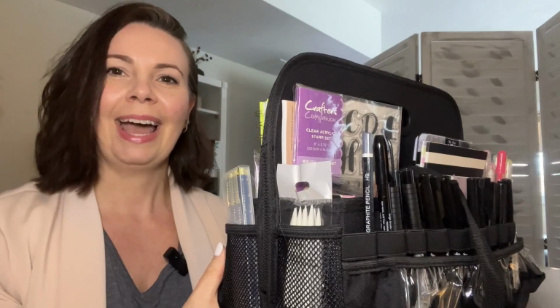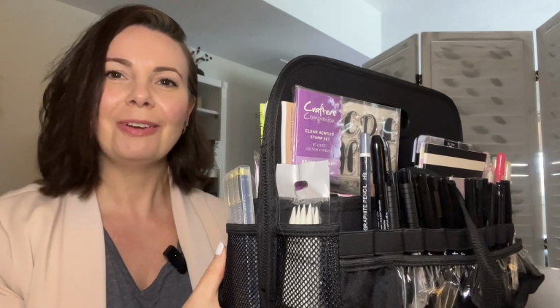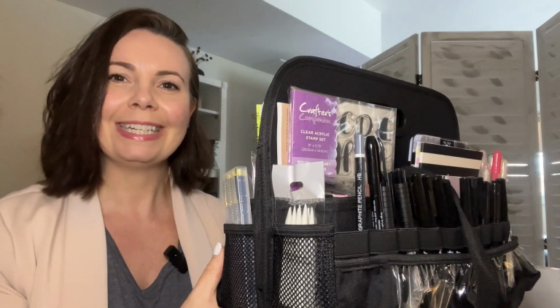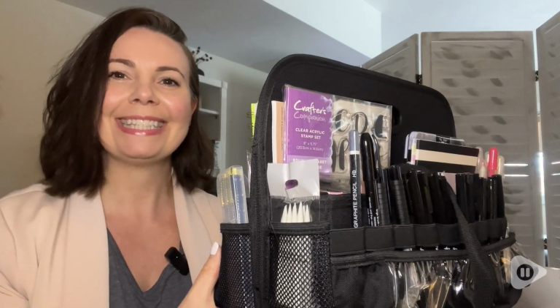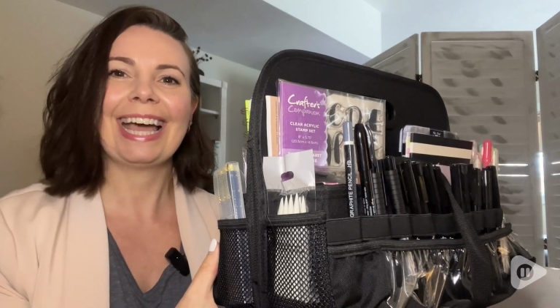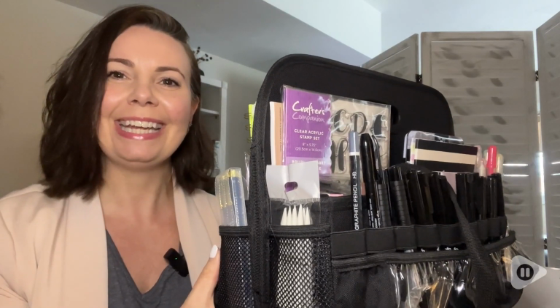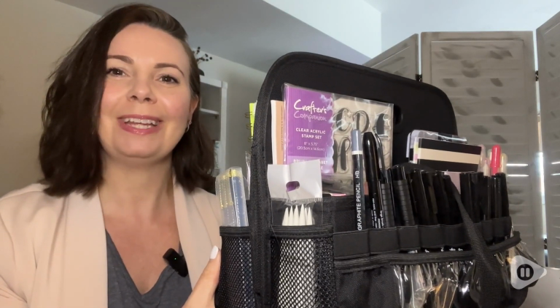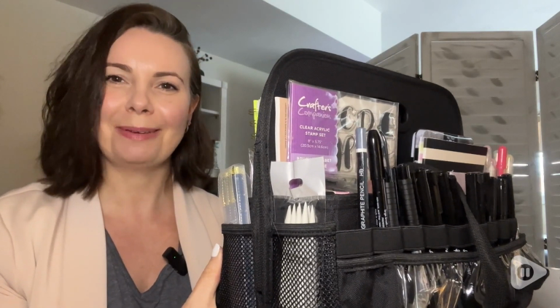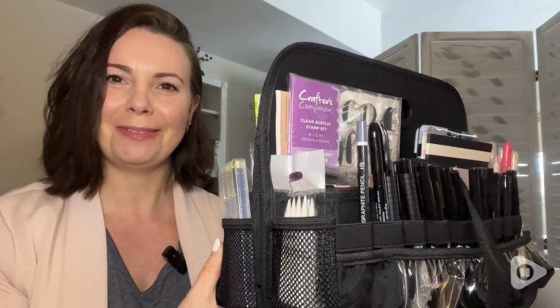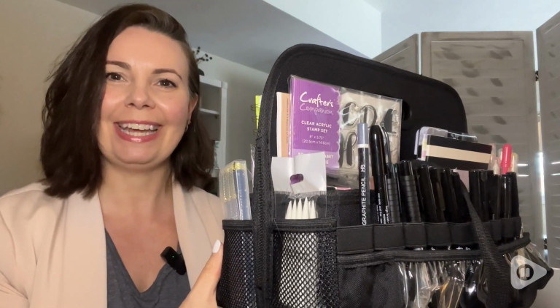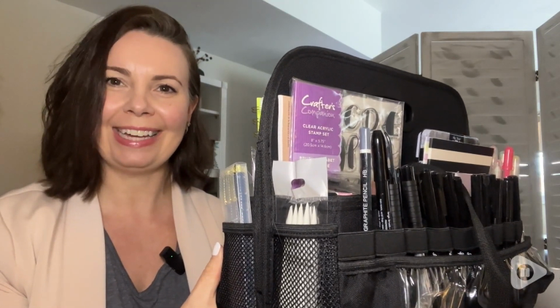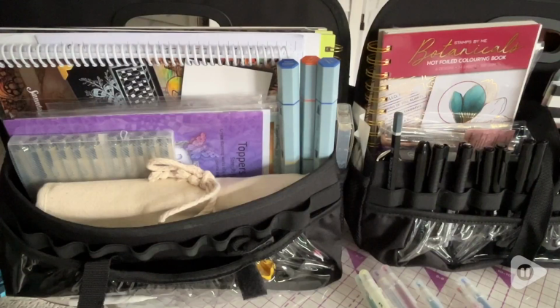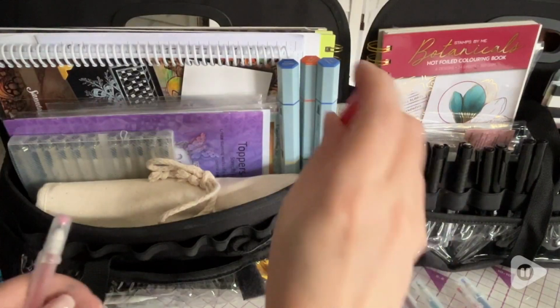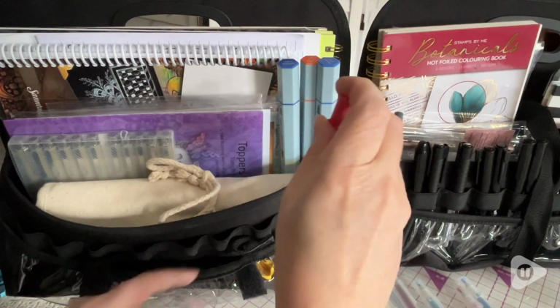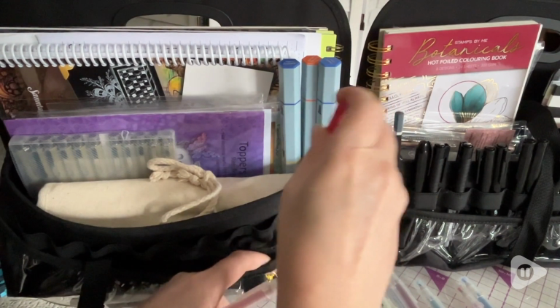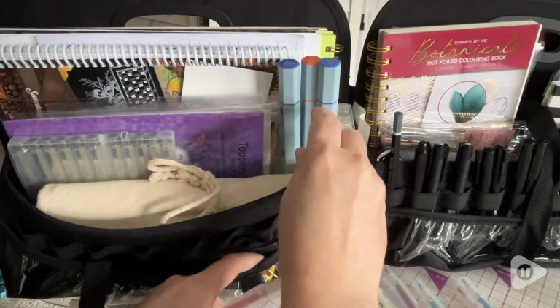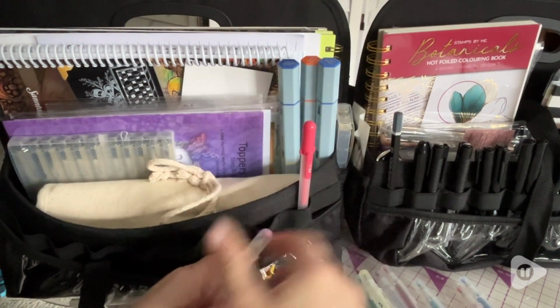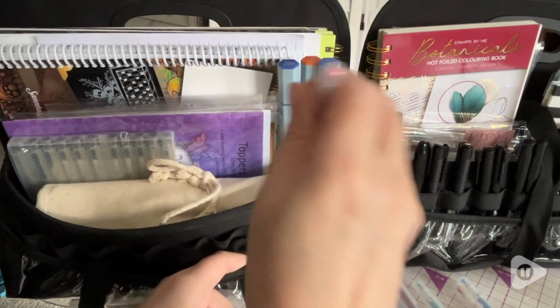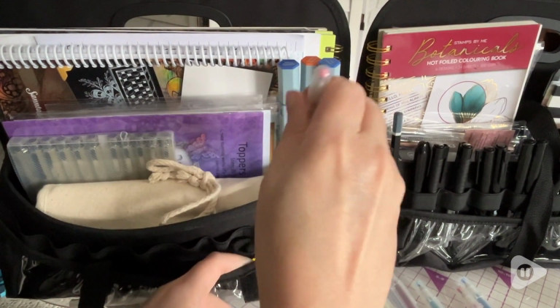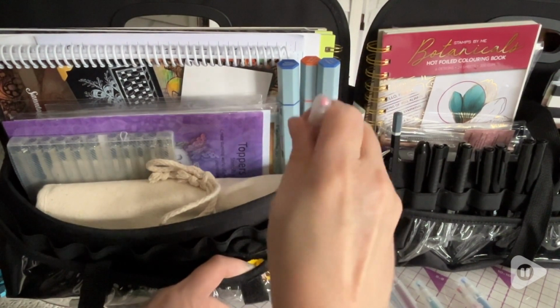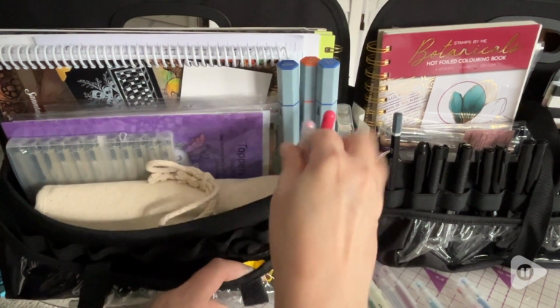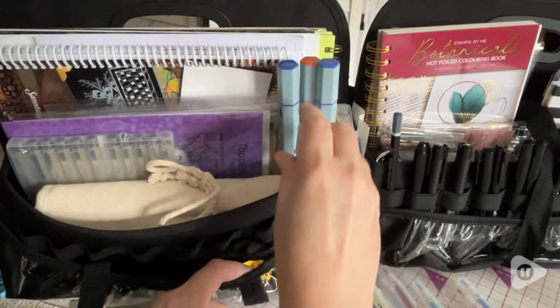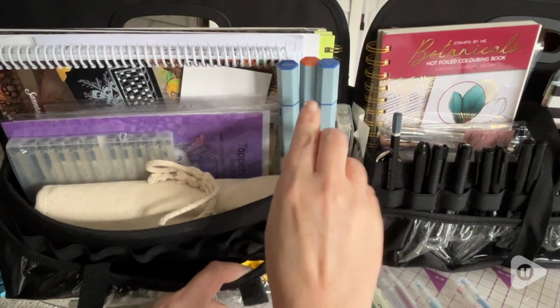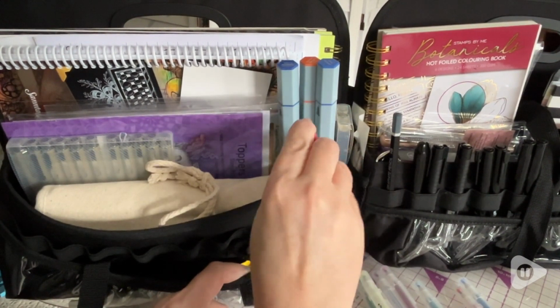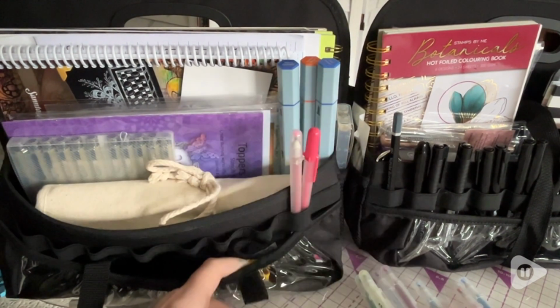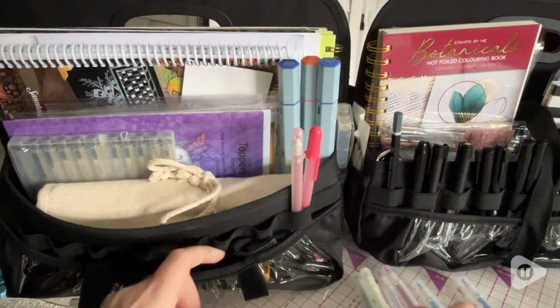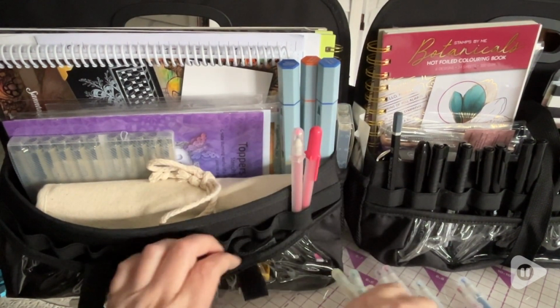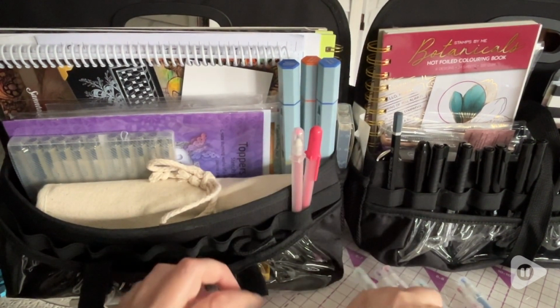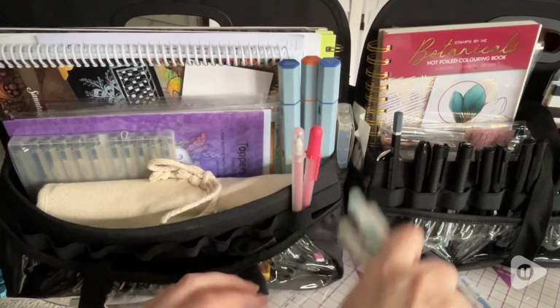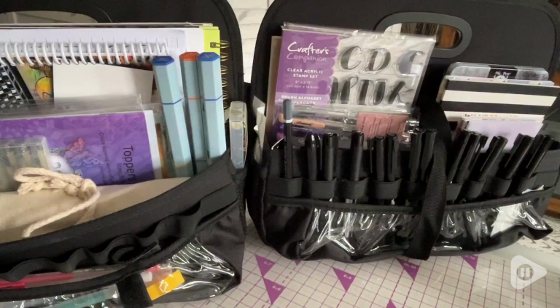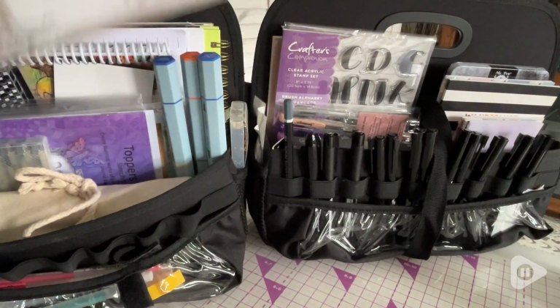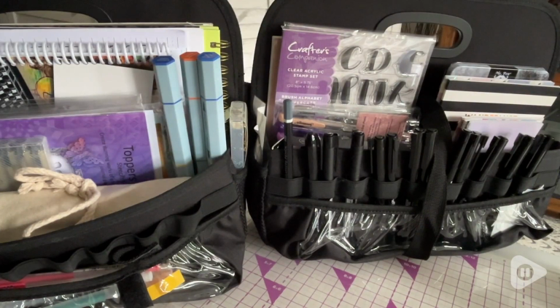Hi everyone, this is Heidi with WTI, and this portable desktop organizer by Totally Tiffany has just so many unique features.